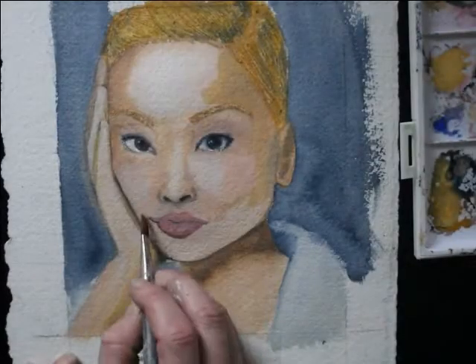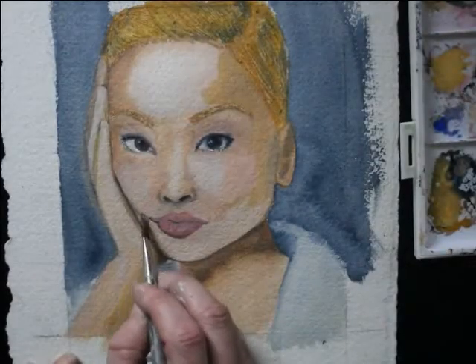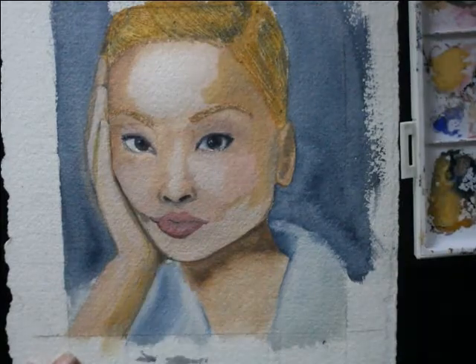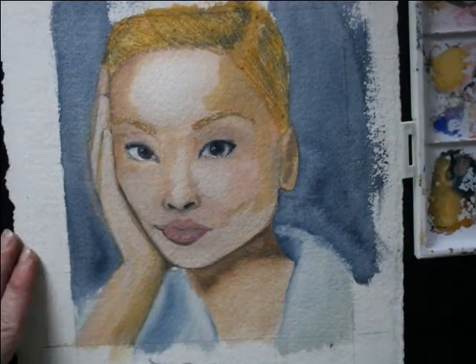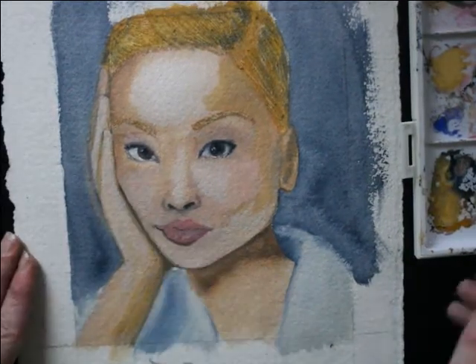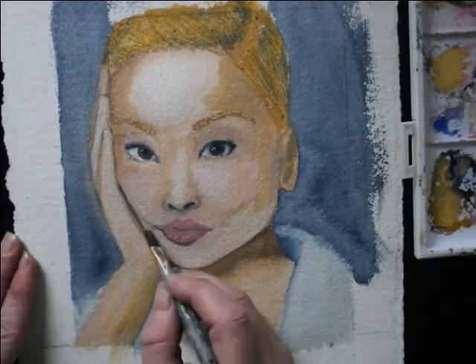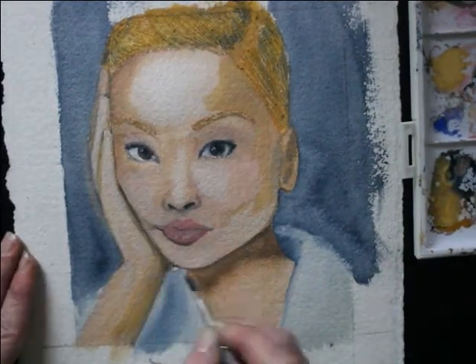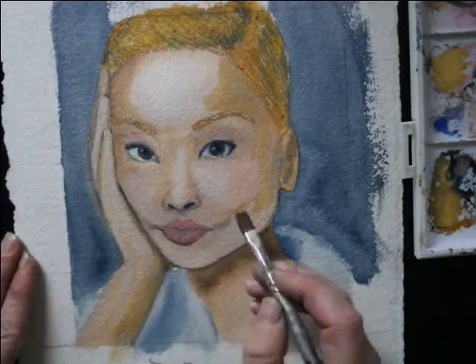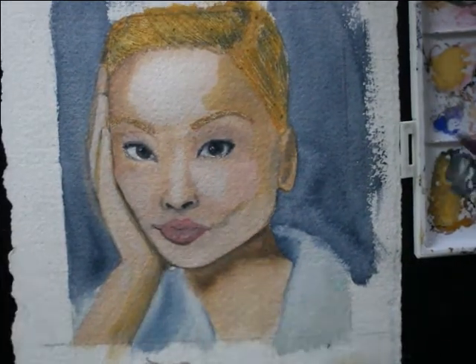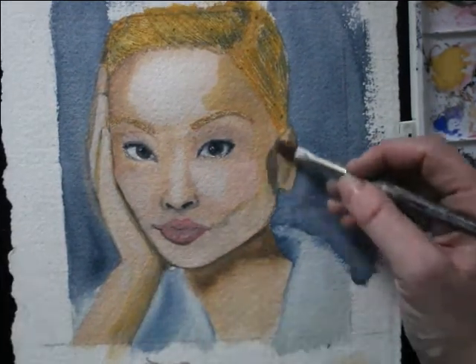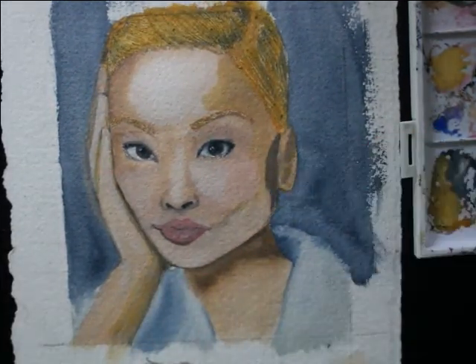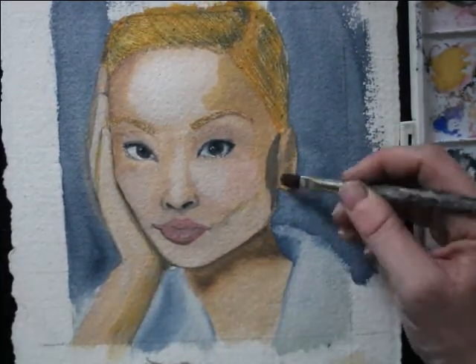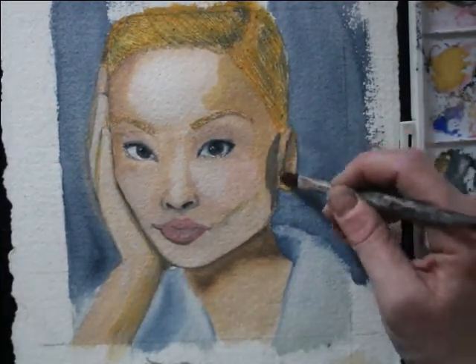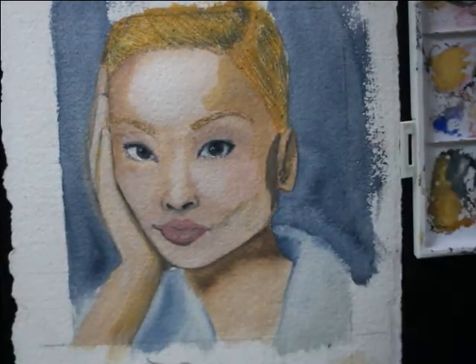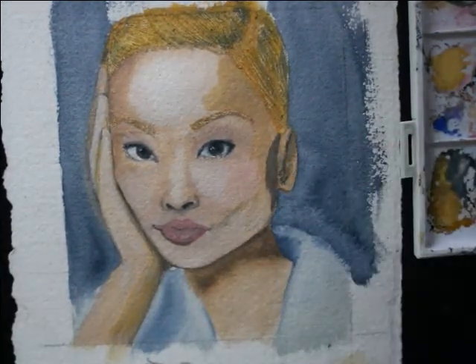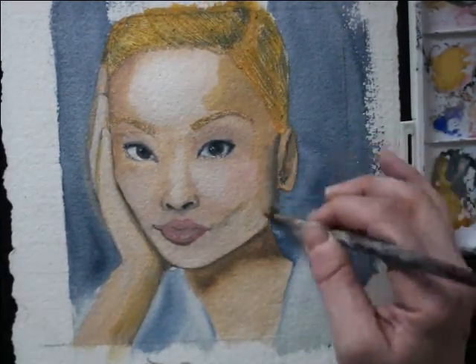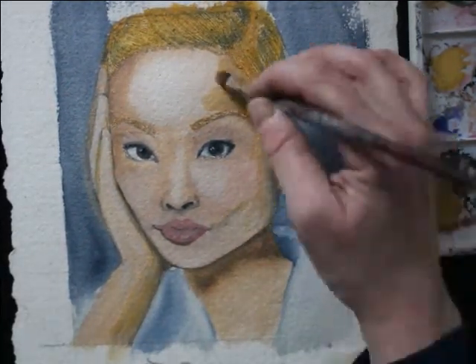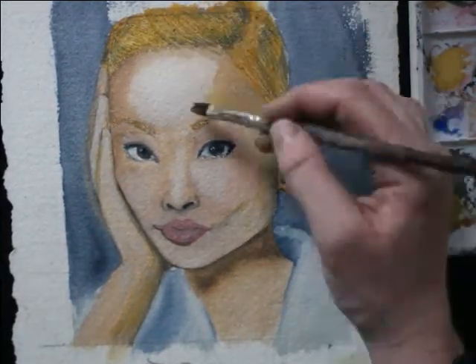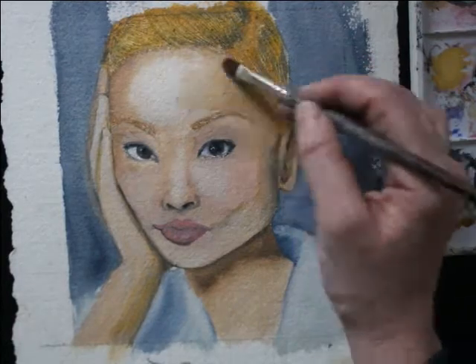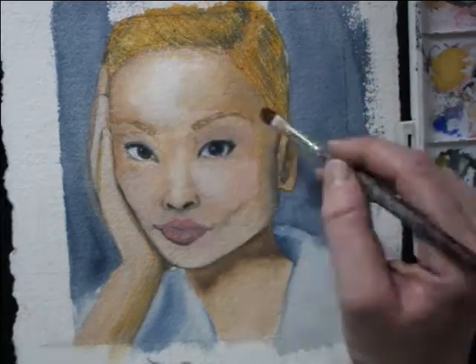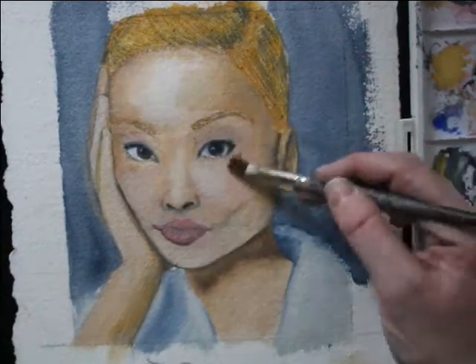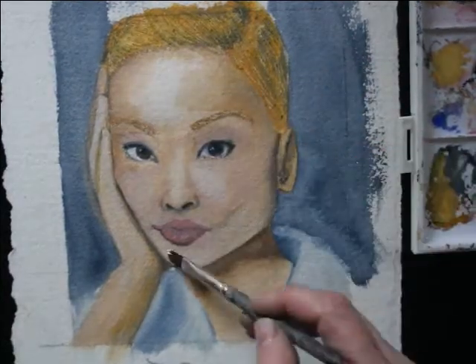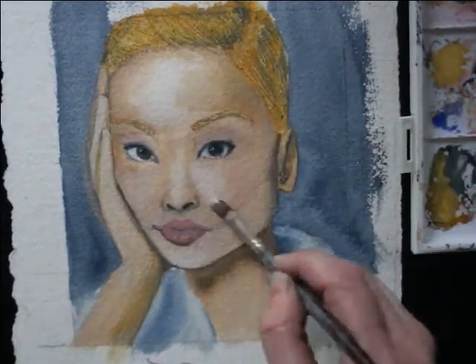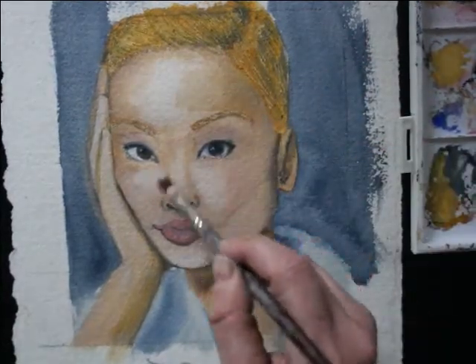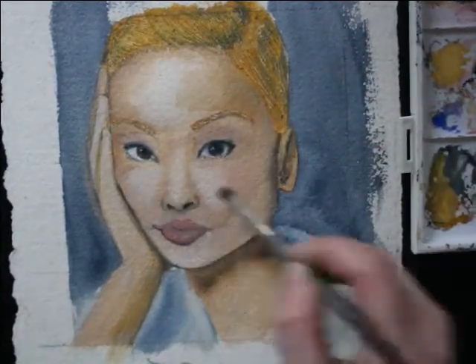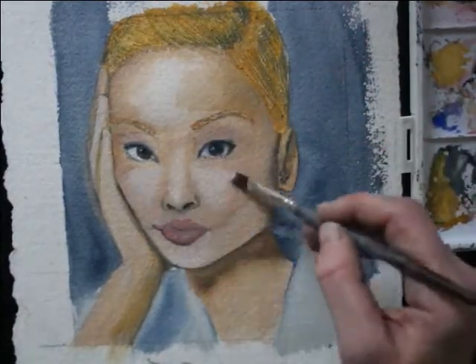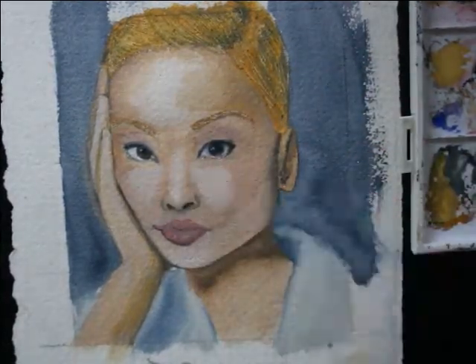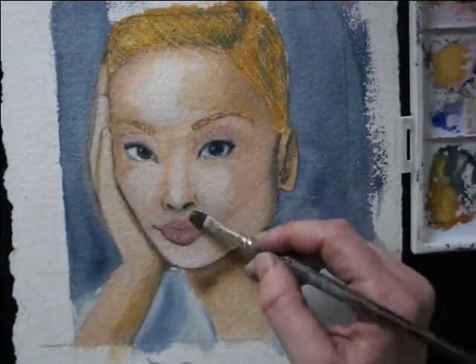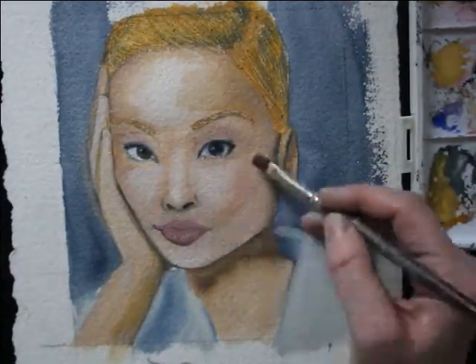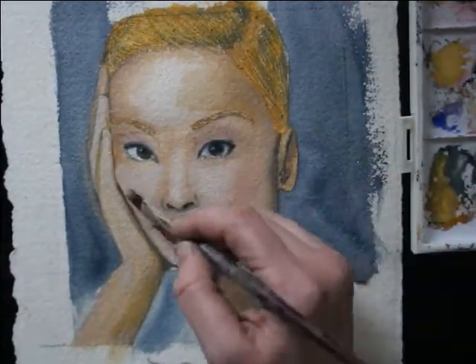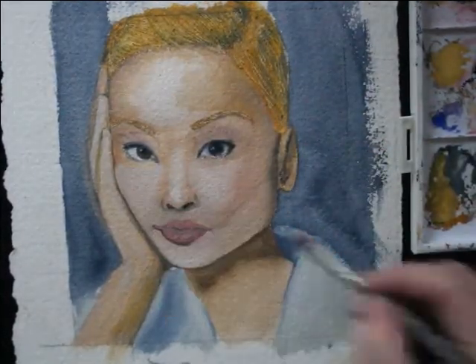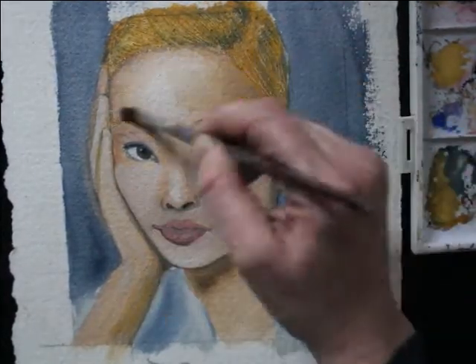I added the final layer of lights and shadows to her face and made sure that when the paint dries those don't fade out.